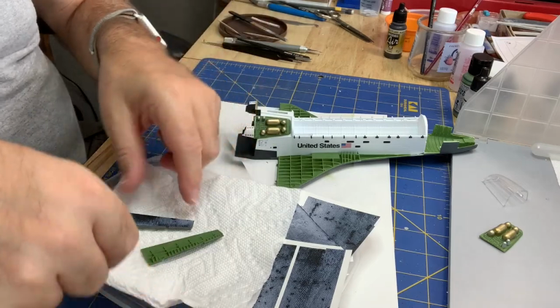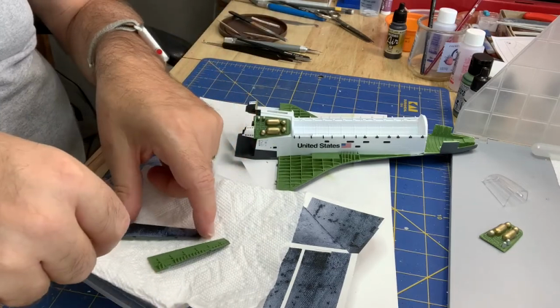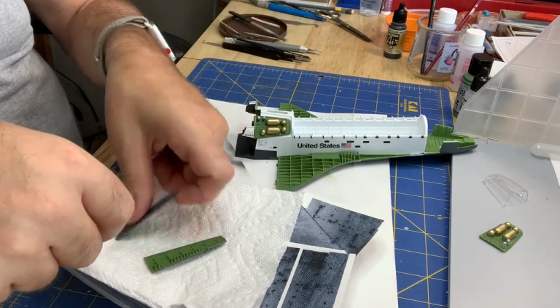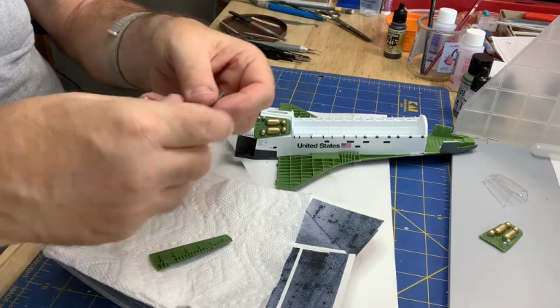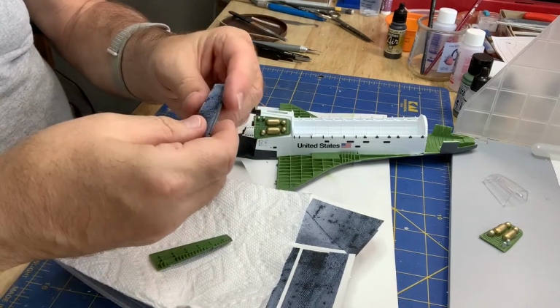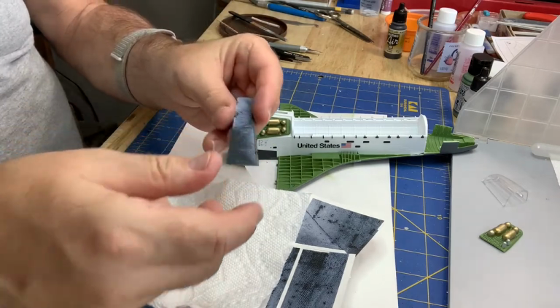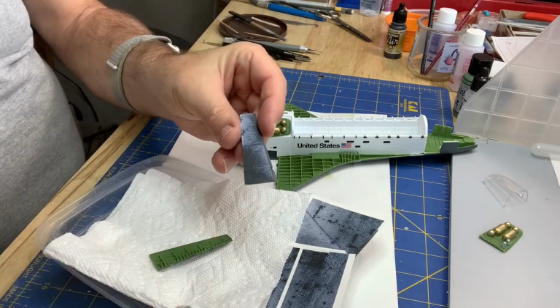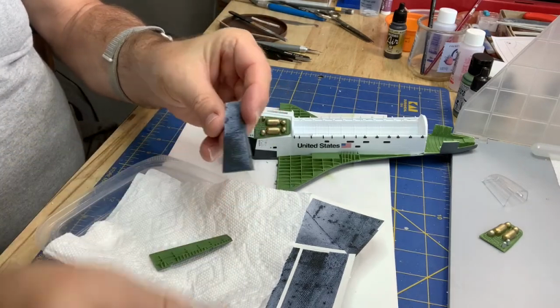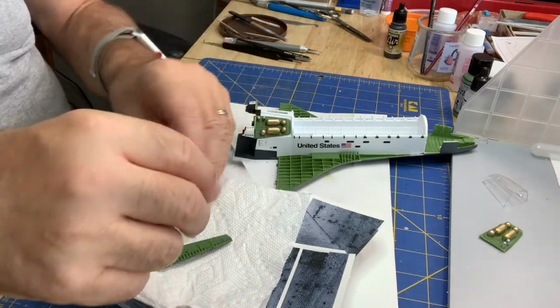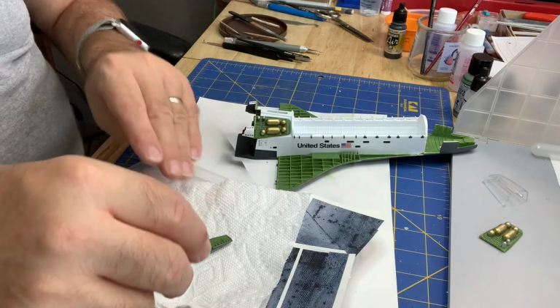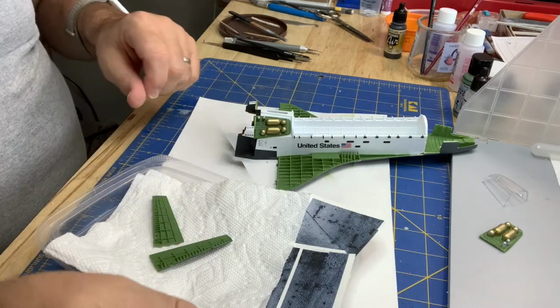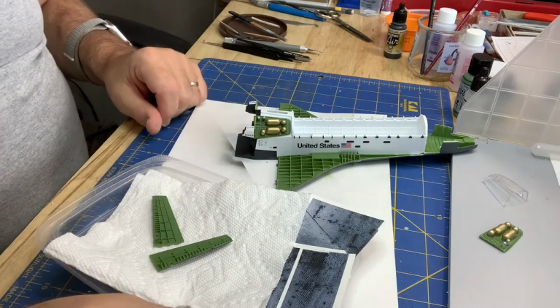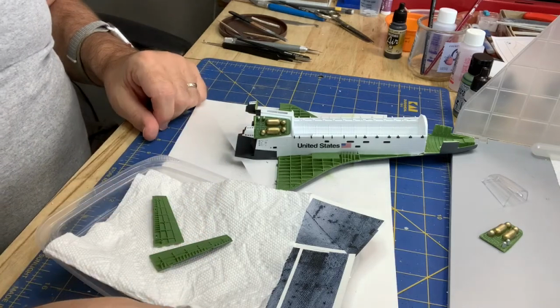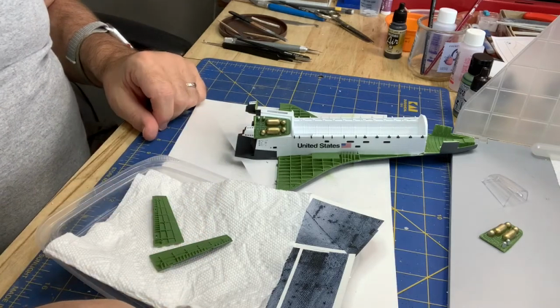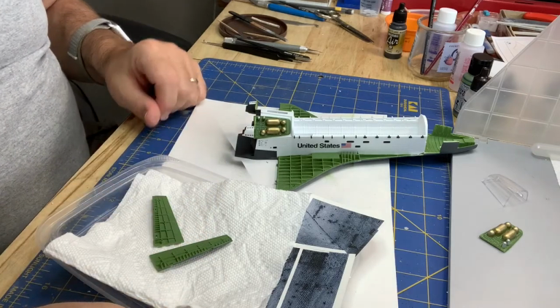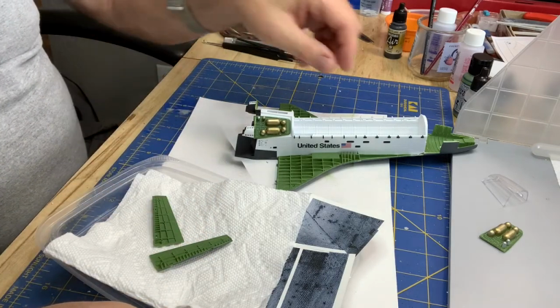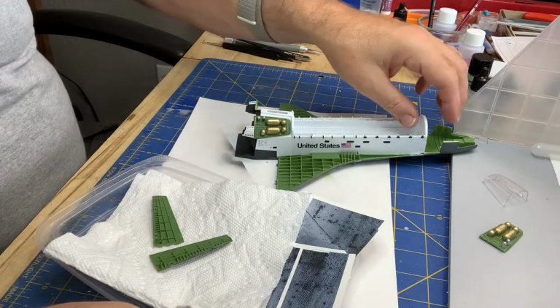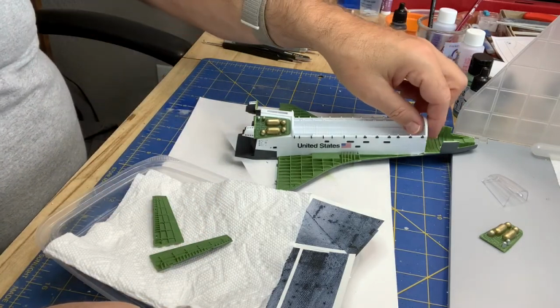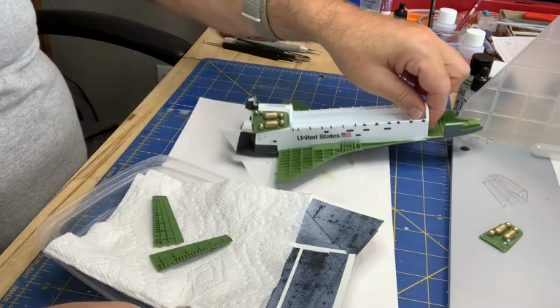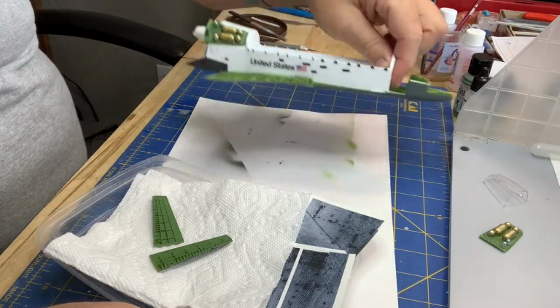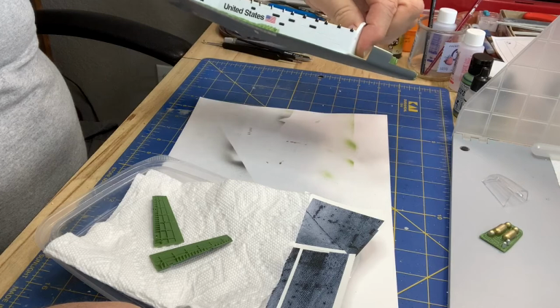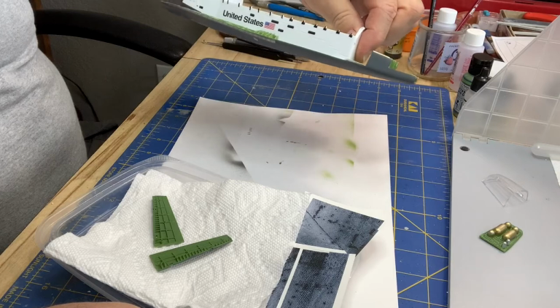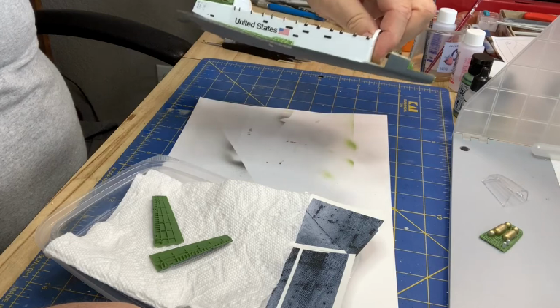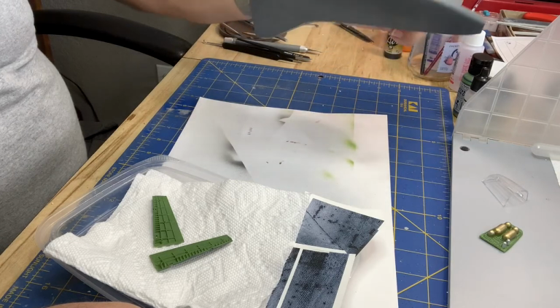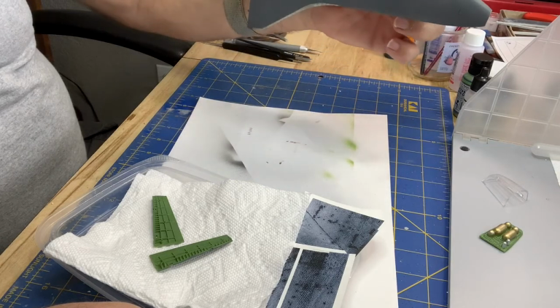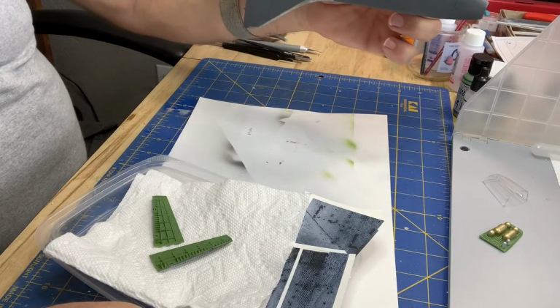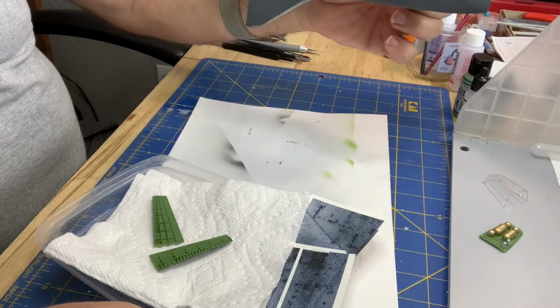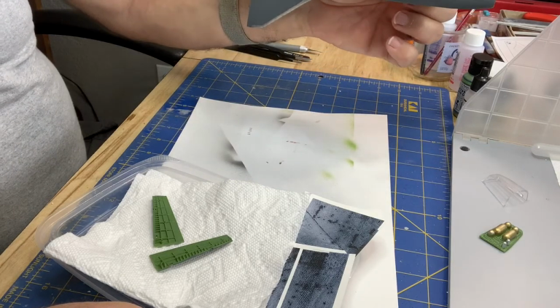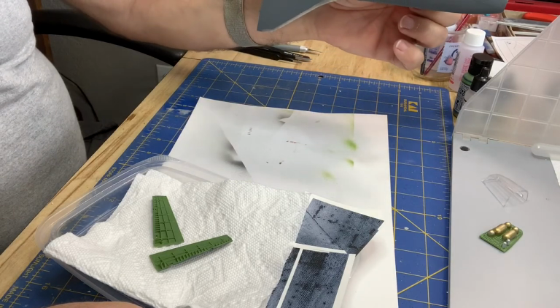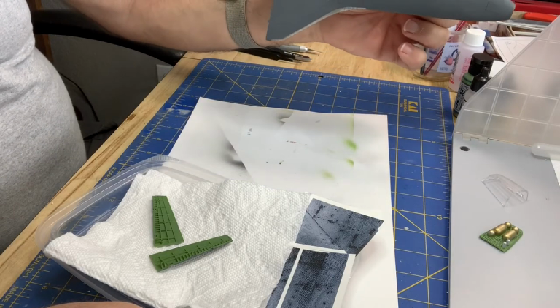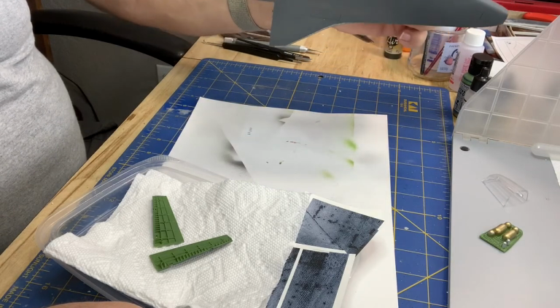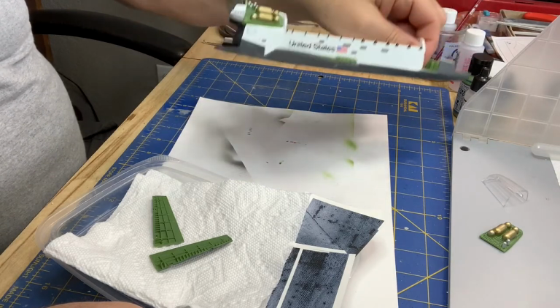I got a test of these and they fit pretty well — I think they're going to look okay. So the next thing is to probably glue the nose area on, as we've seen before, and then start working on the decals on the bottom.